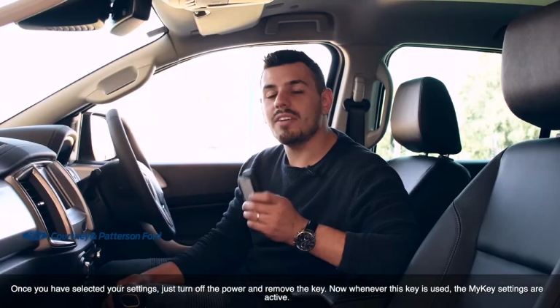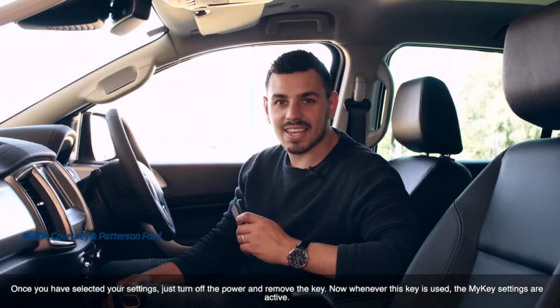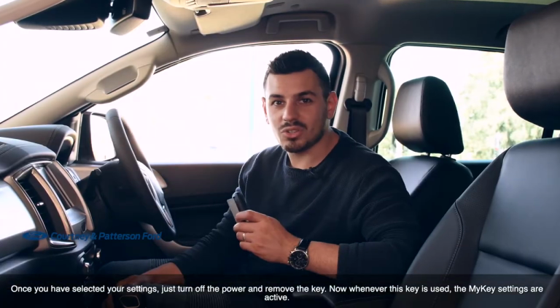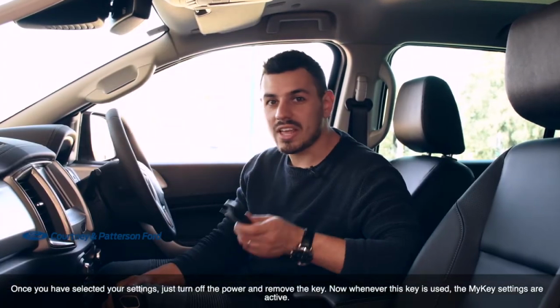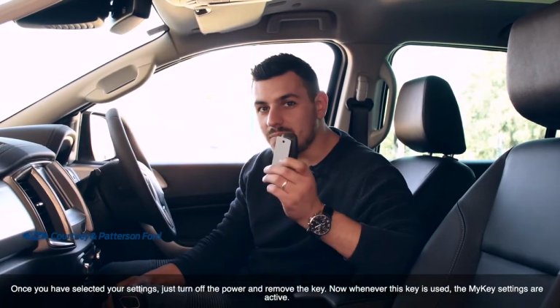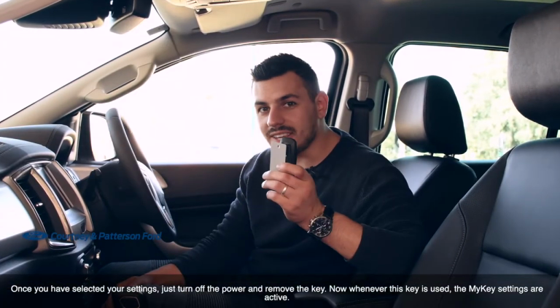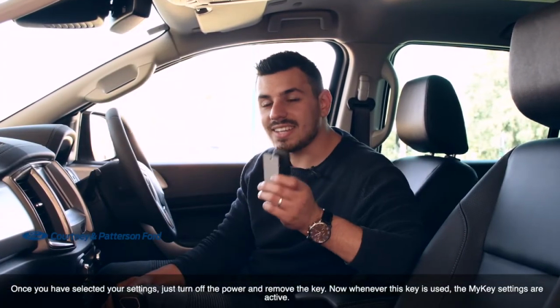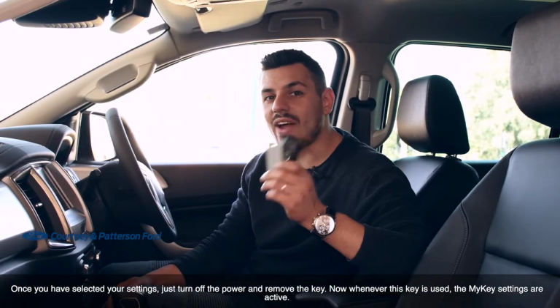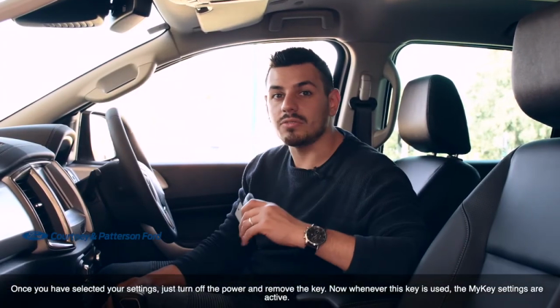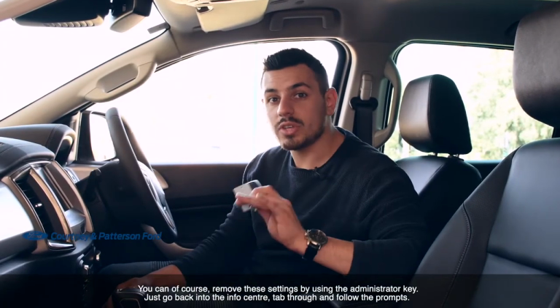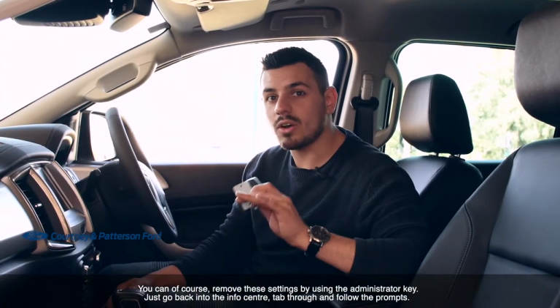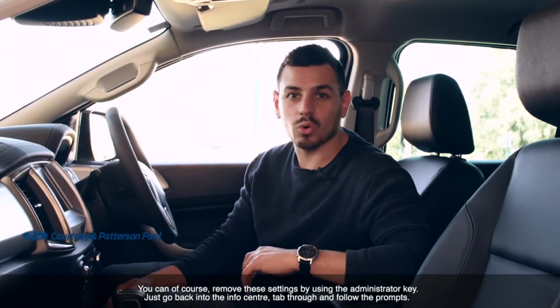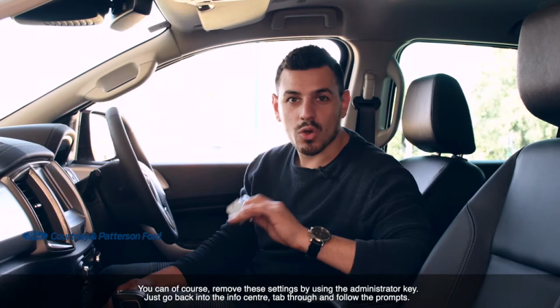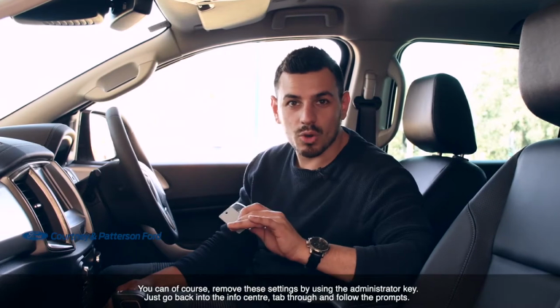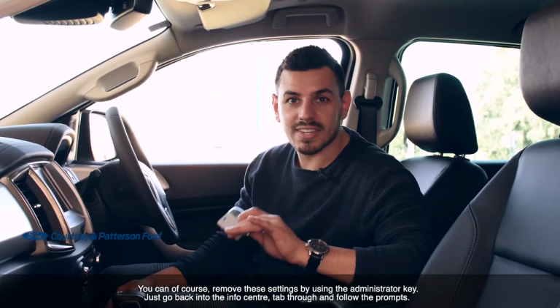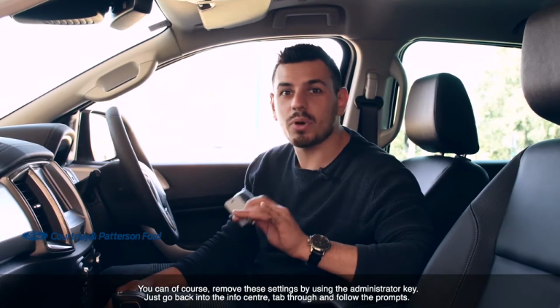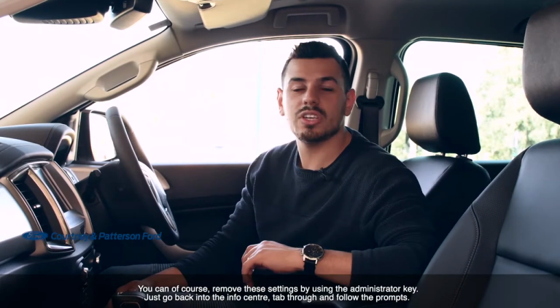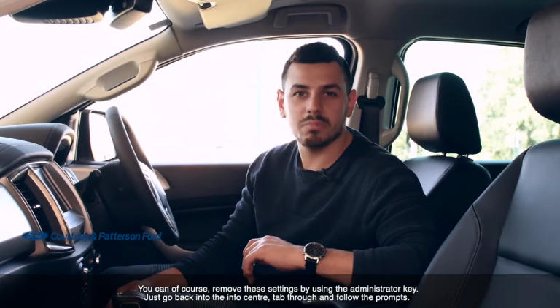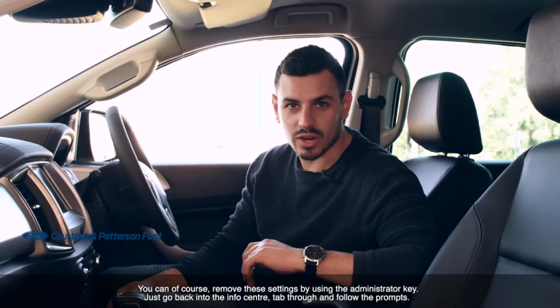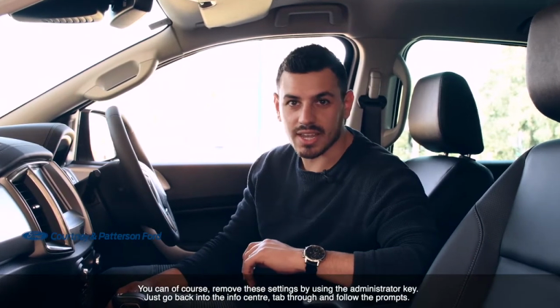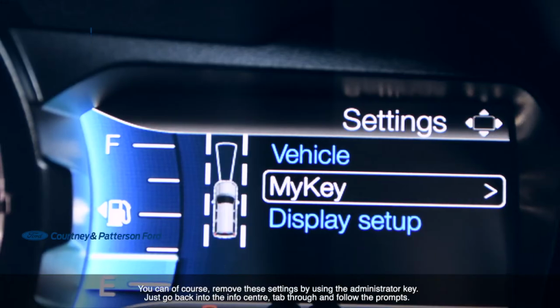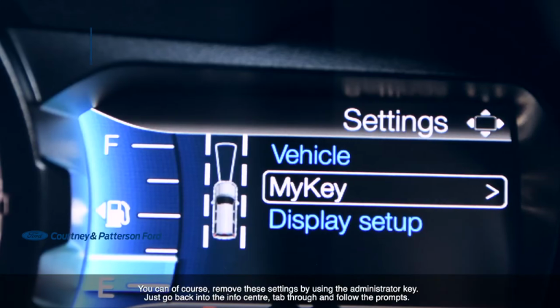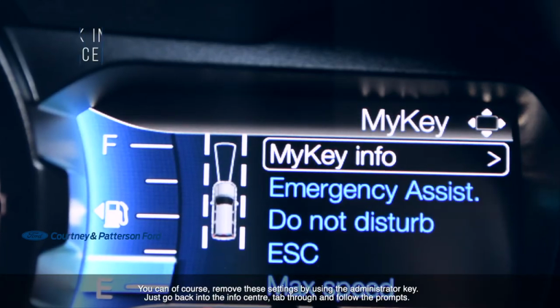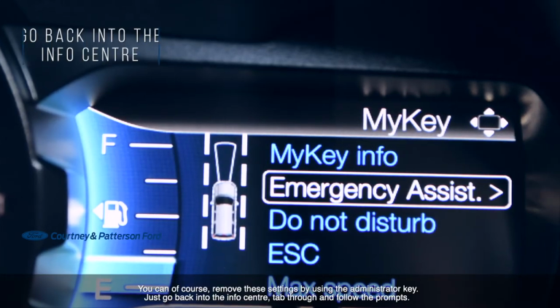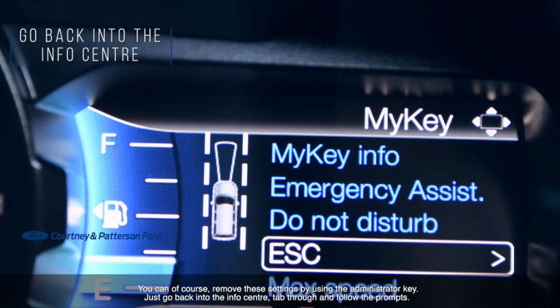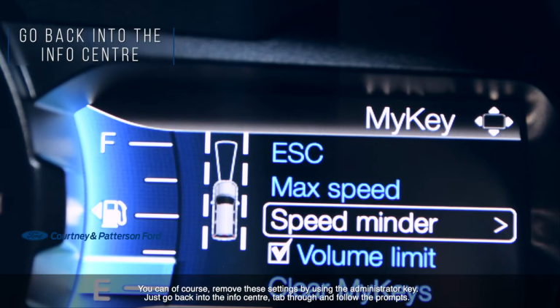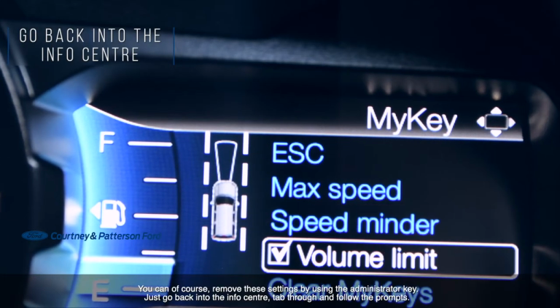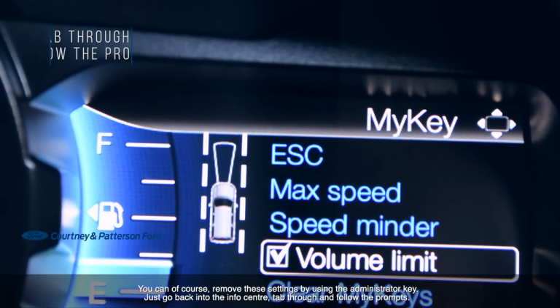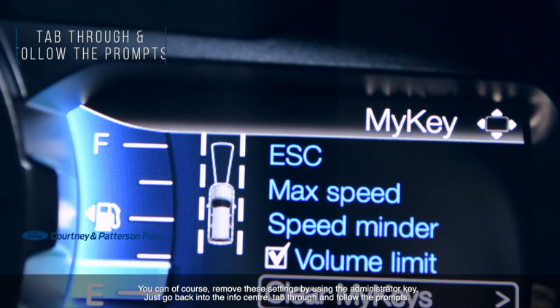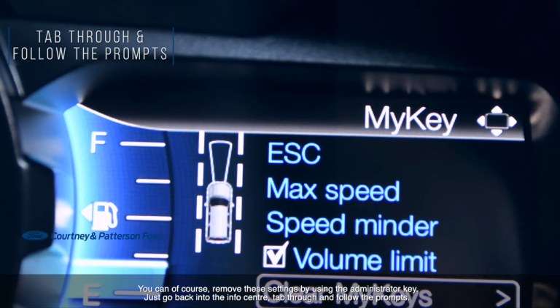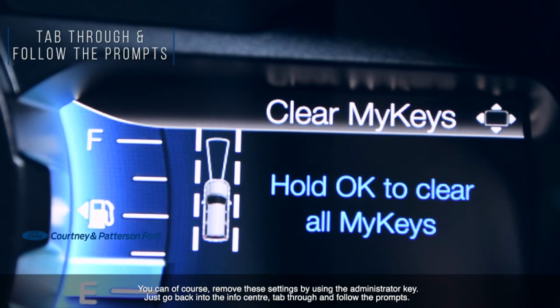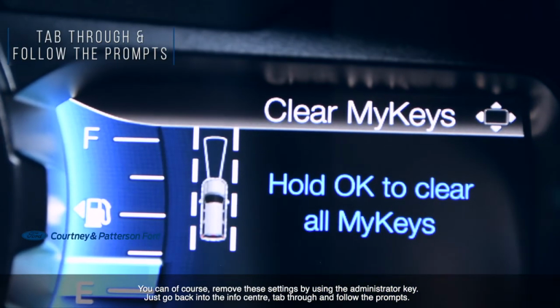Whenever this key is used, the MyKey settings are active. You can, of course, remove these settings by using the administrator key. Just go back into the info center, tab through and follow the prompts.